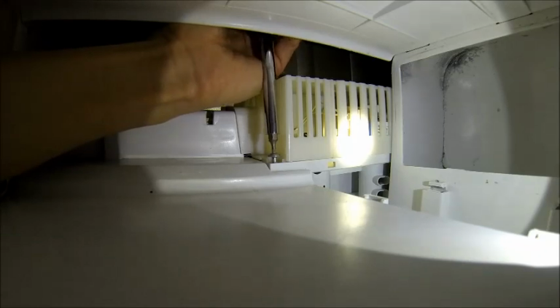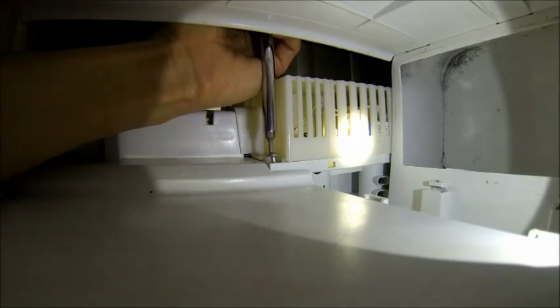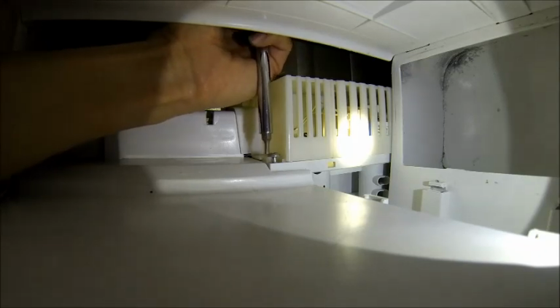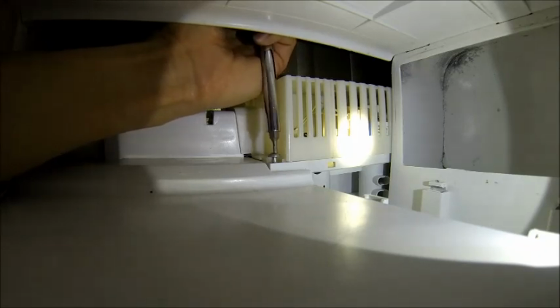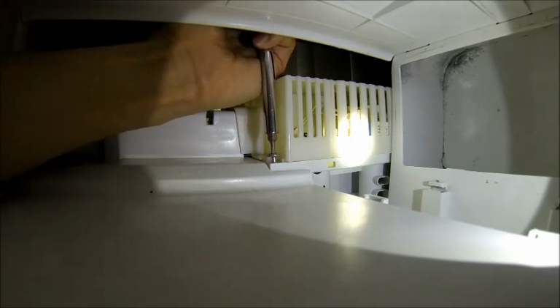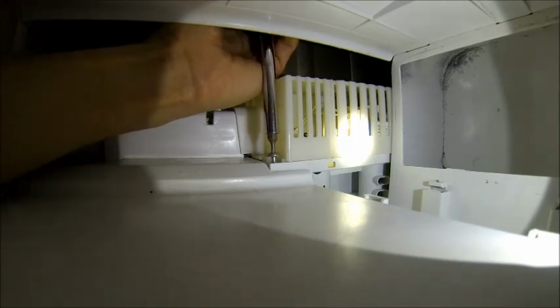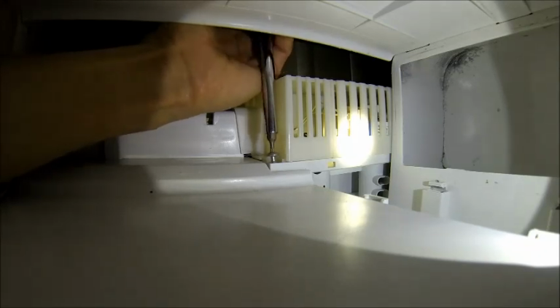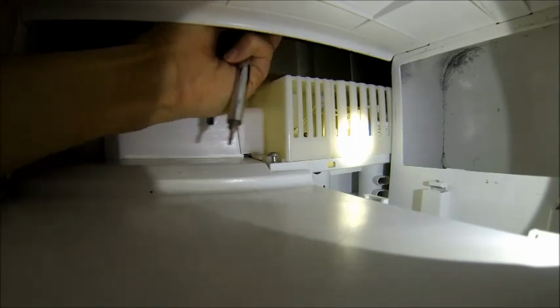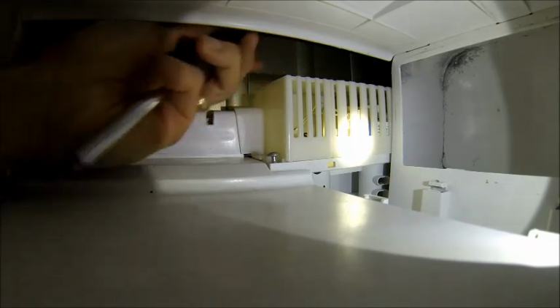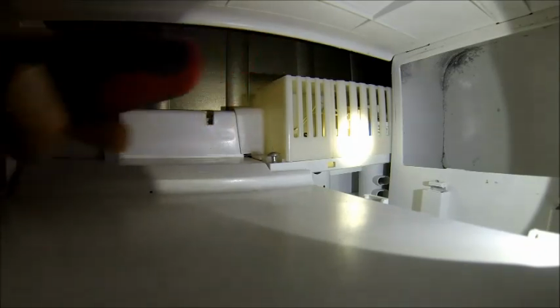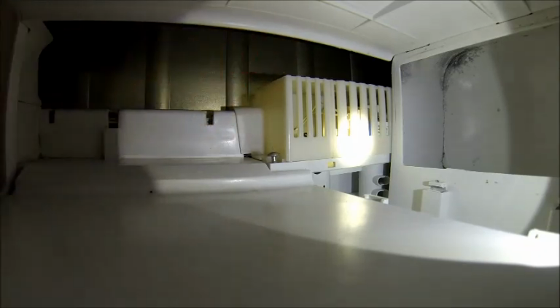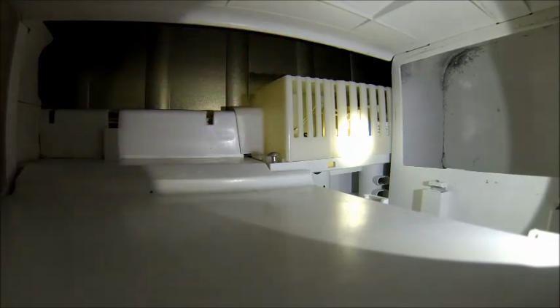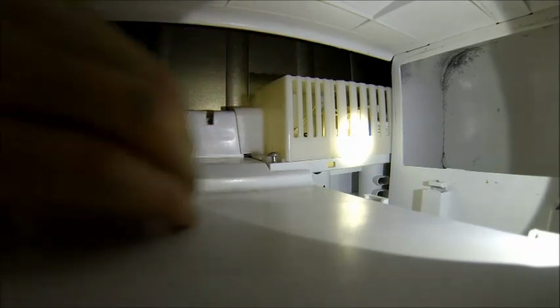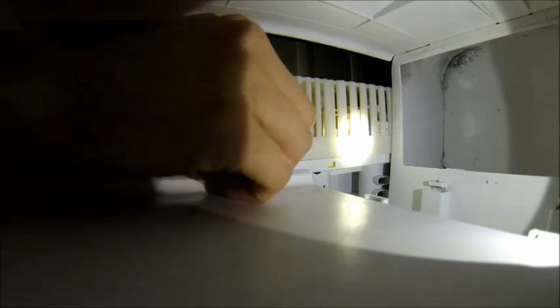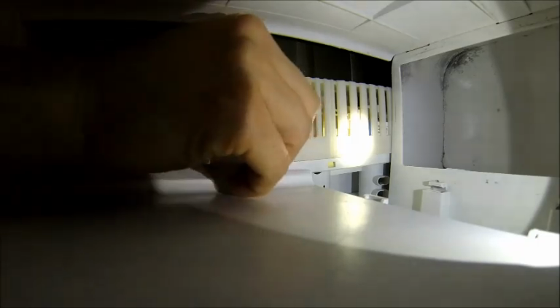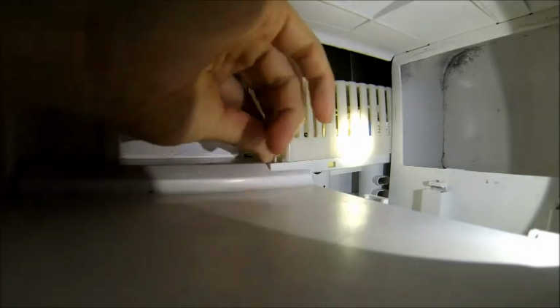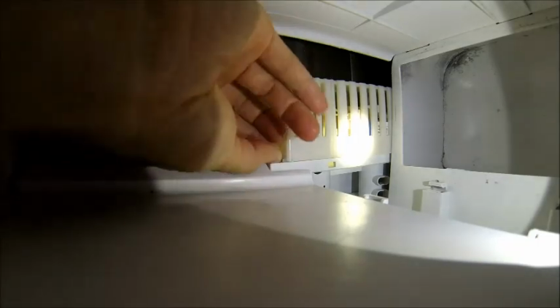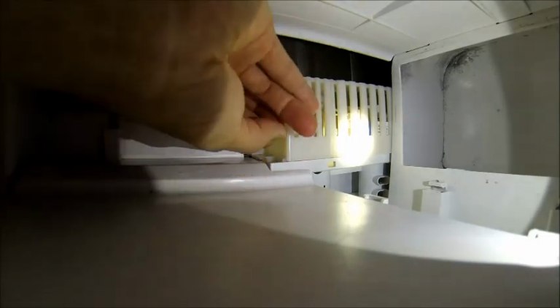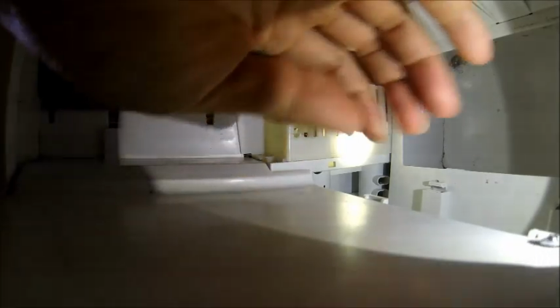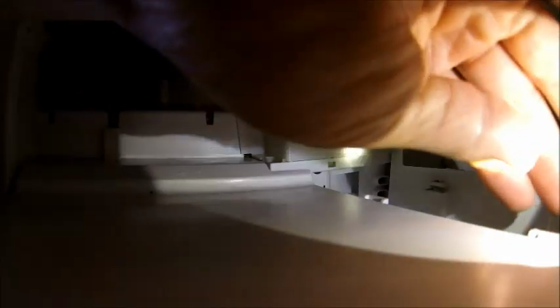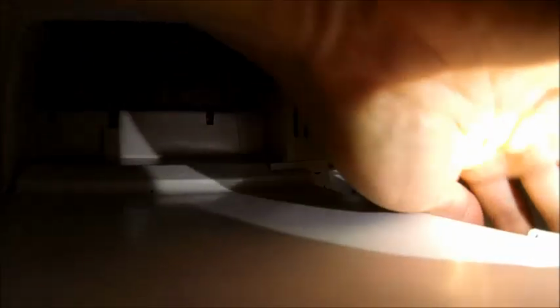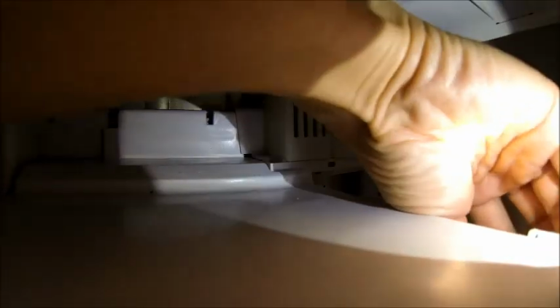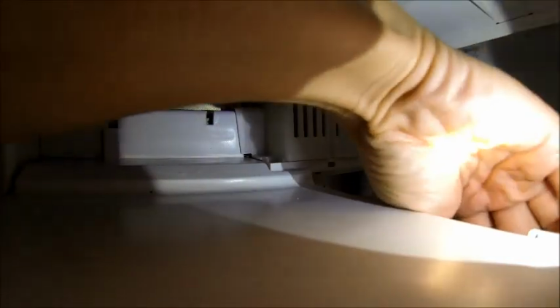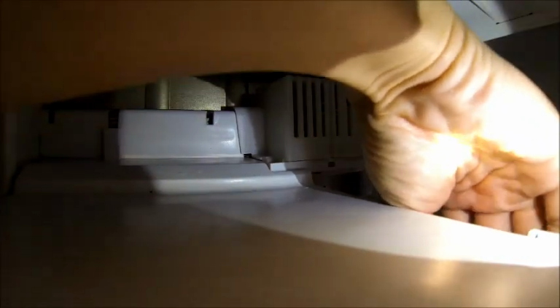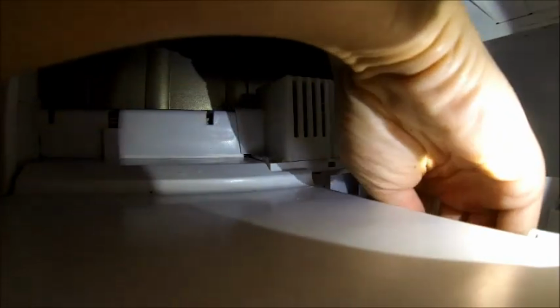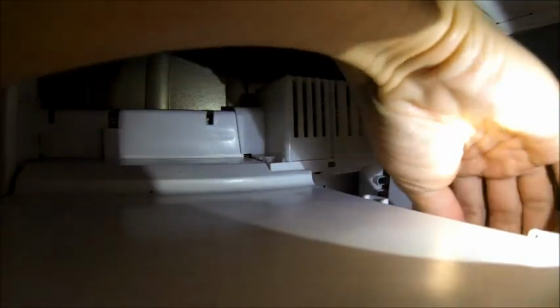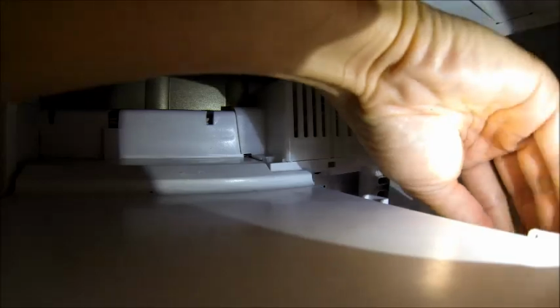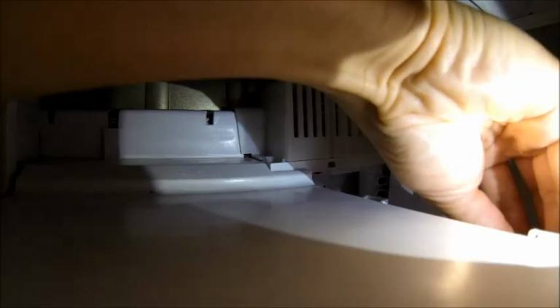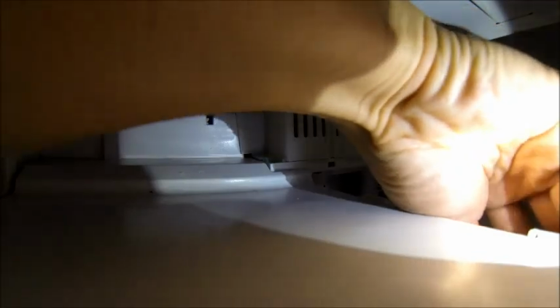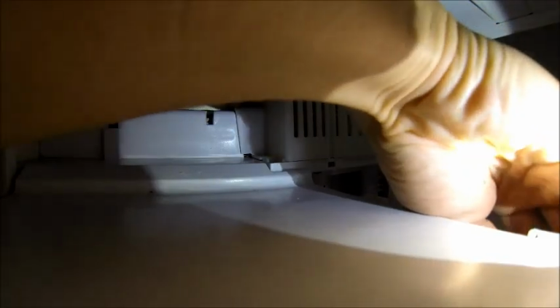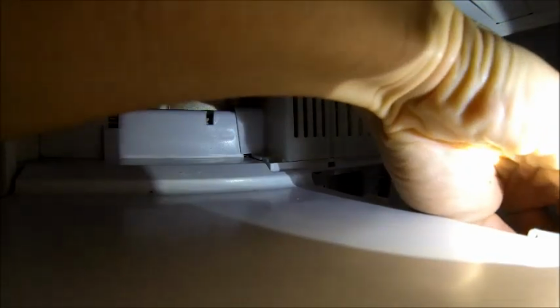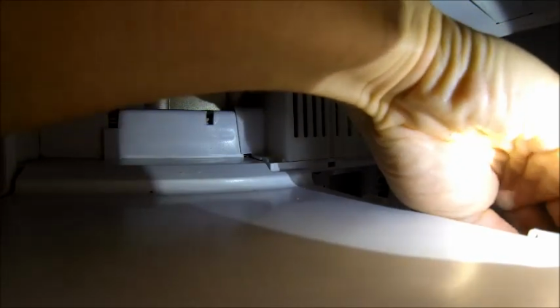I'm going to show you how to clean it out from above, but you can clean it out from down here just as easily. And then I'll show you the assembly procedure. That's a T15 Torx screw.